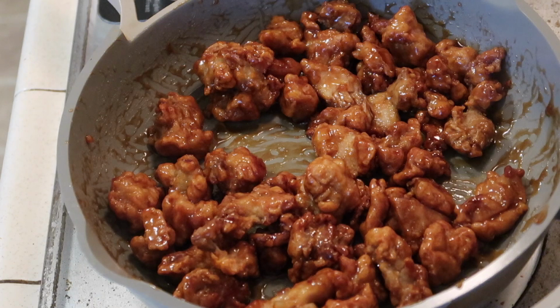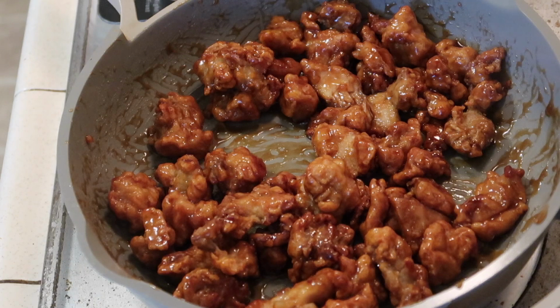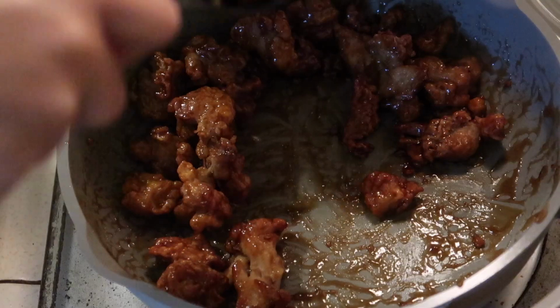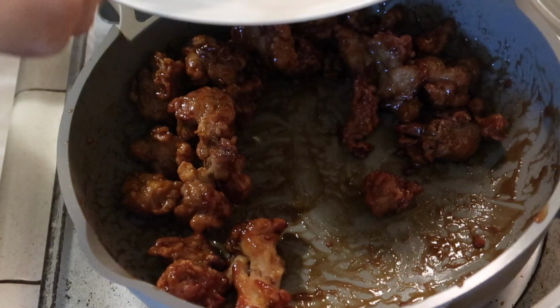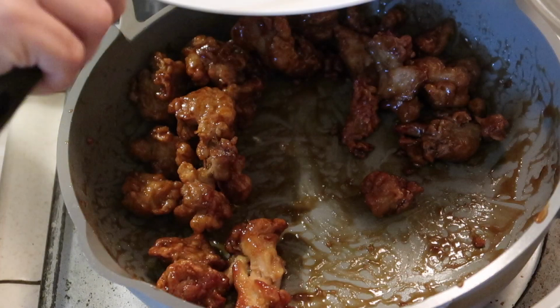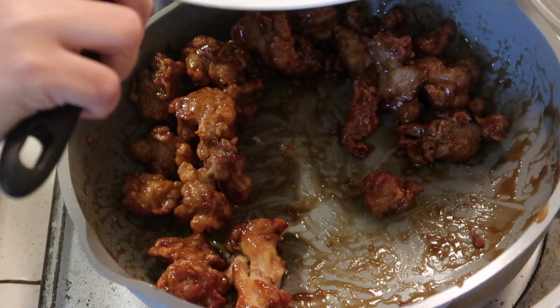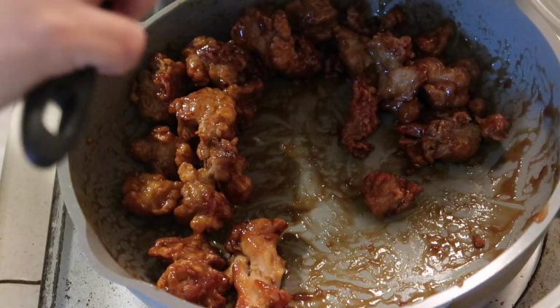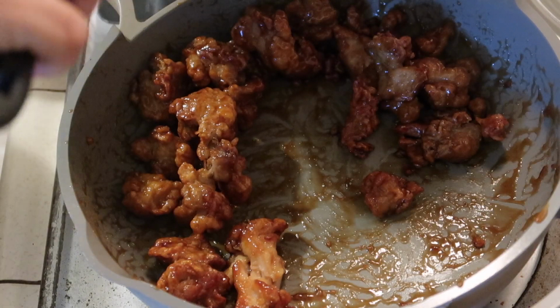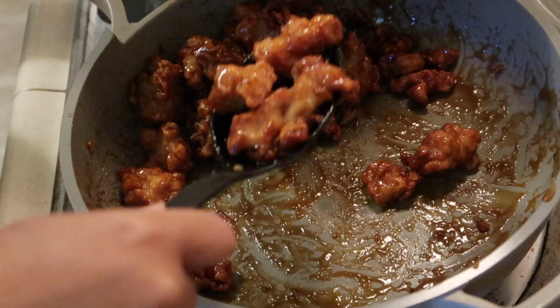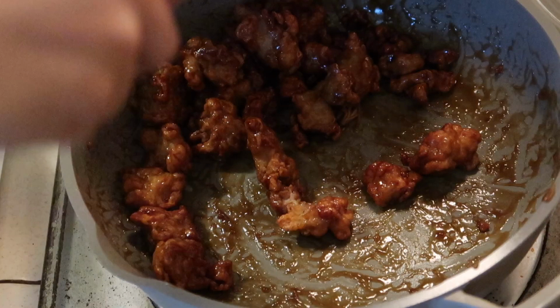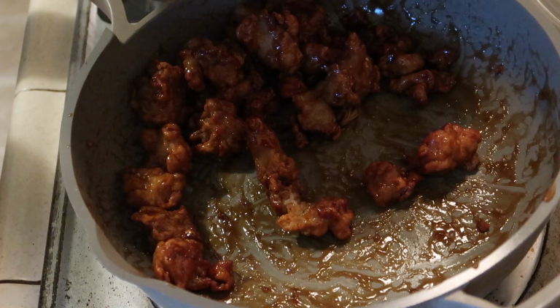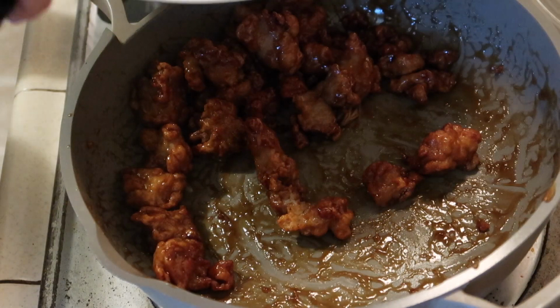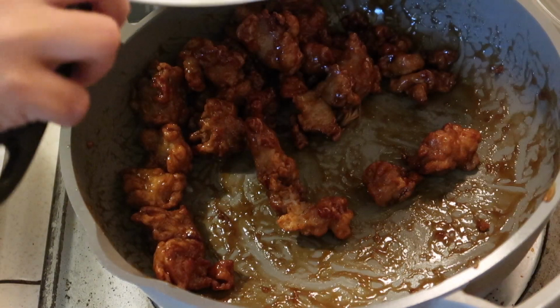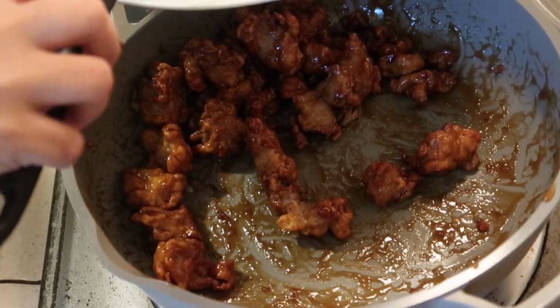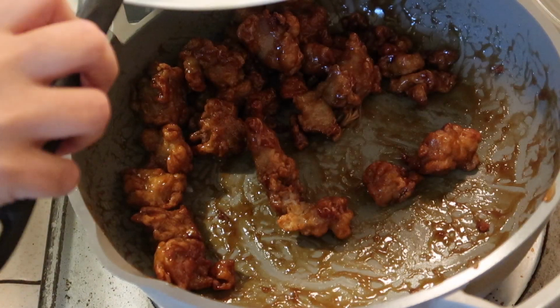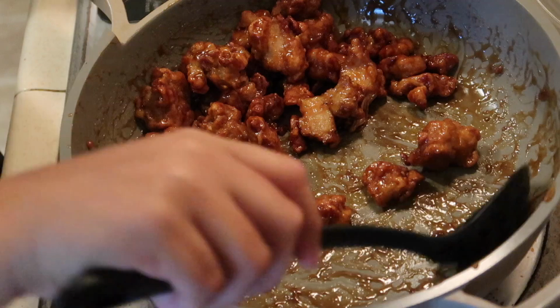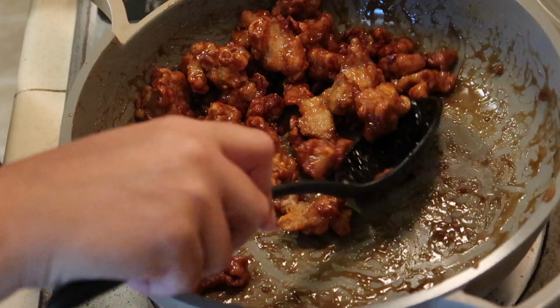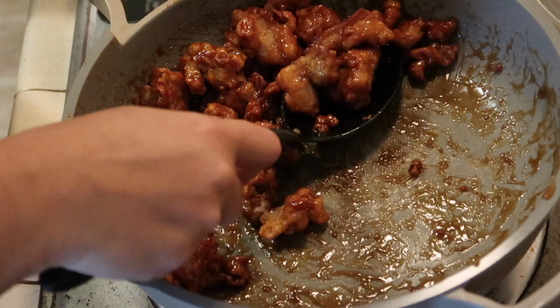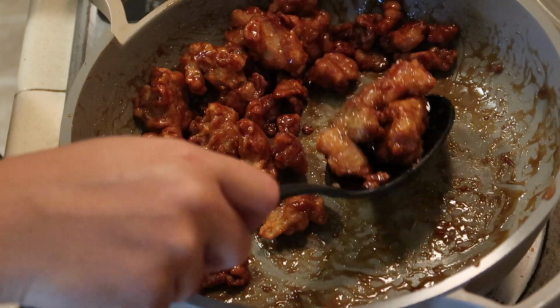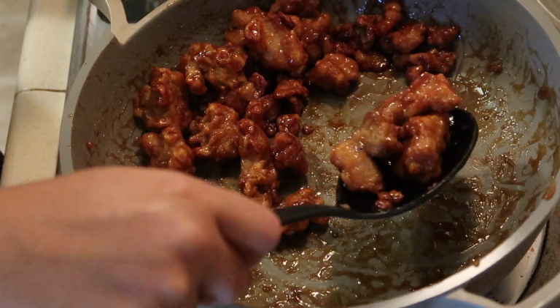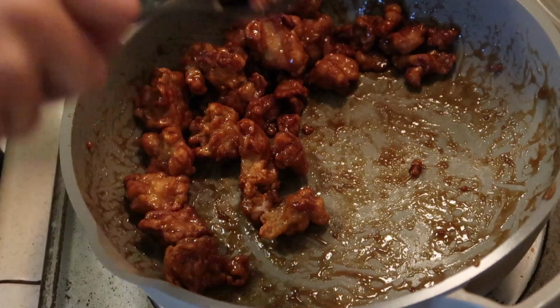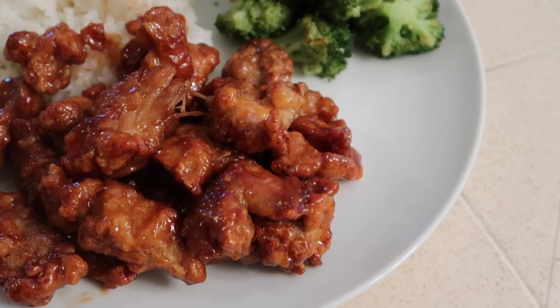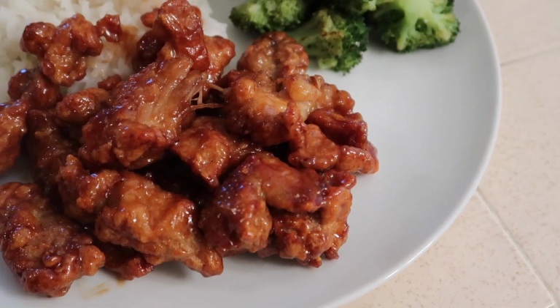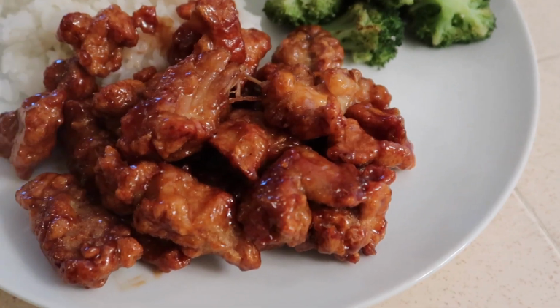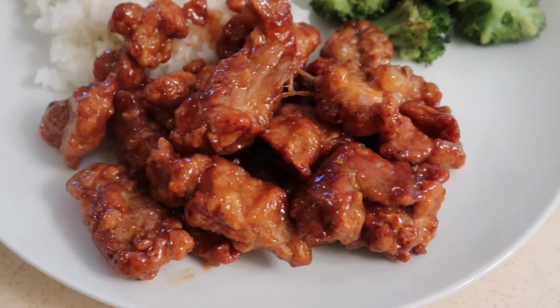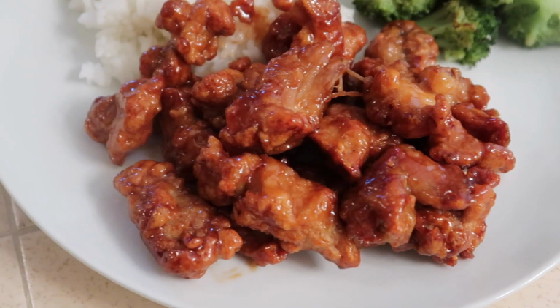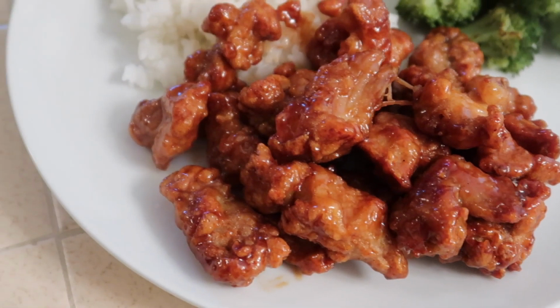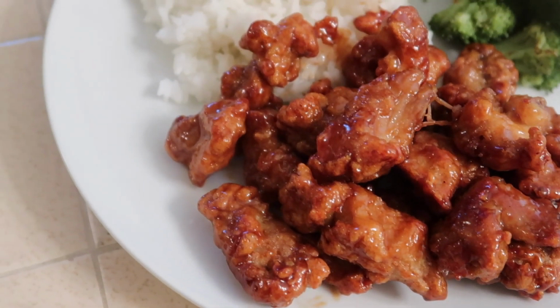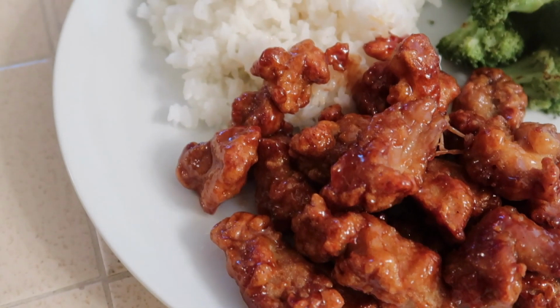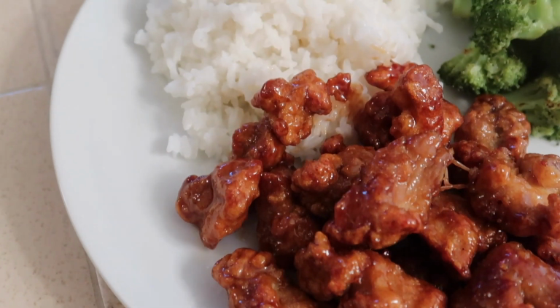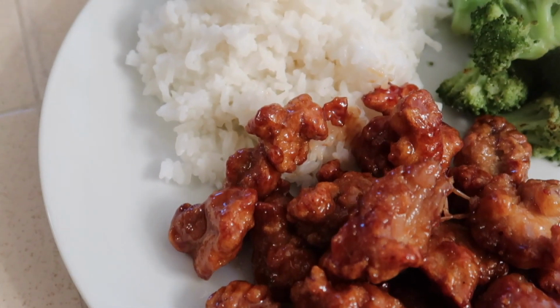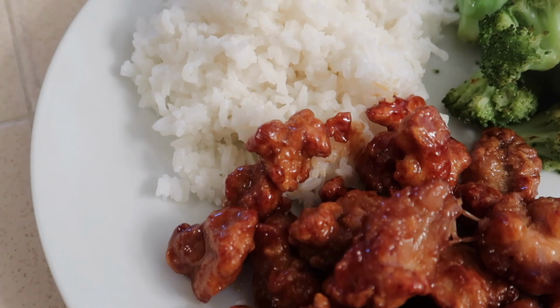I made our plates with some broccoli, white rice, and the orange chicken. This is how everything looked when it was done. Absolutely love this meal.